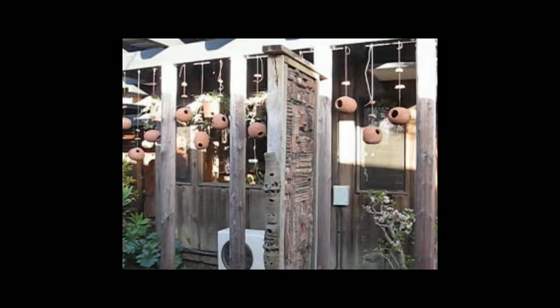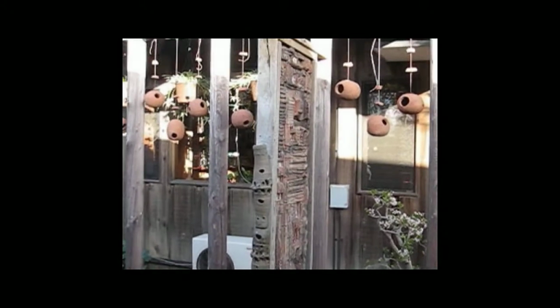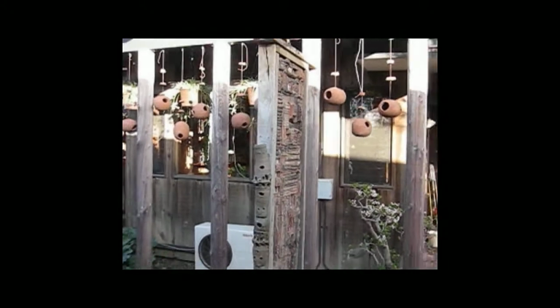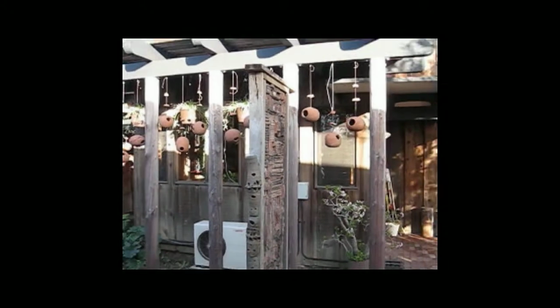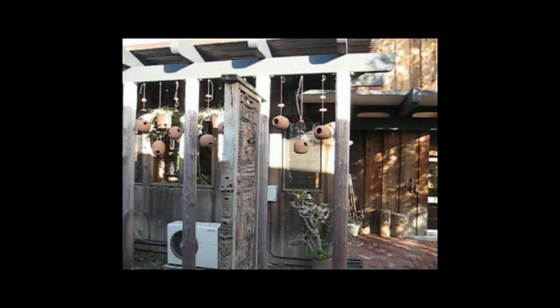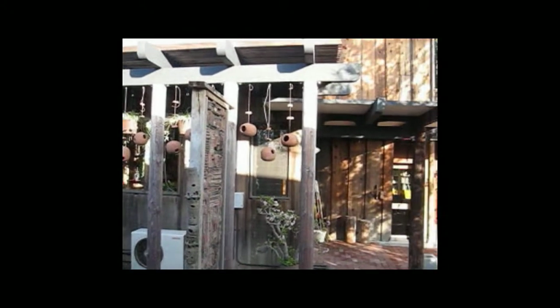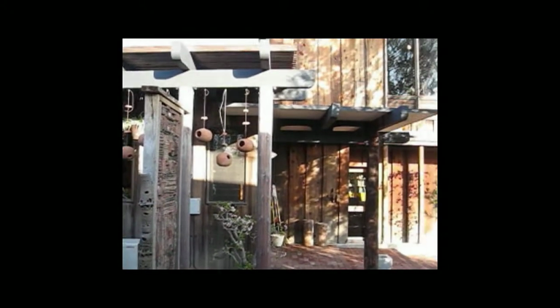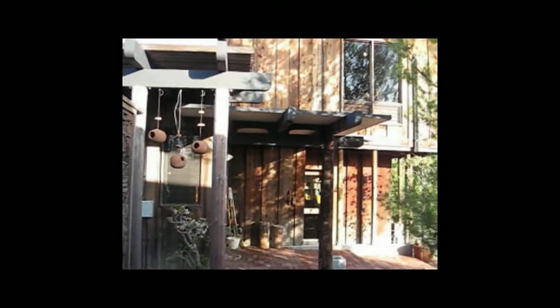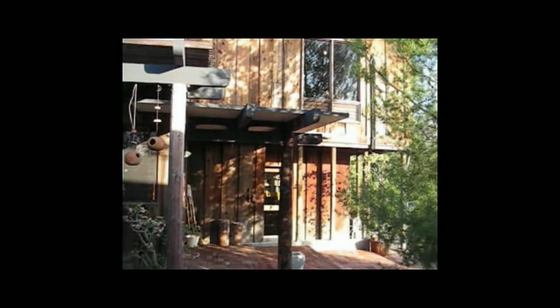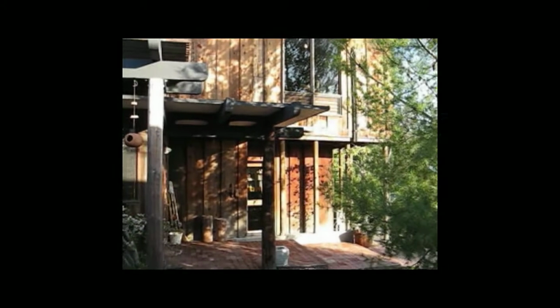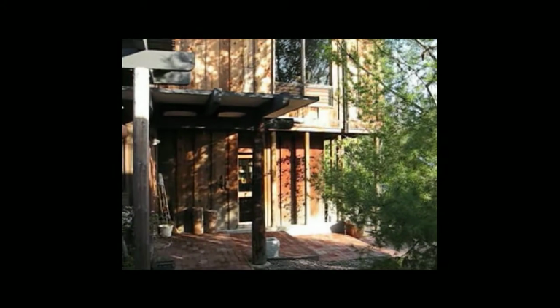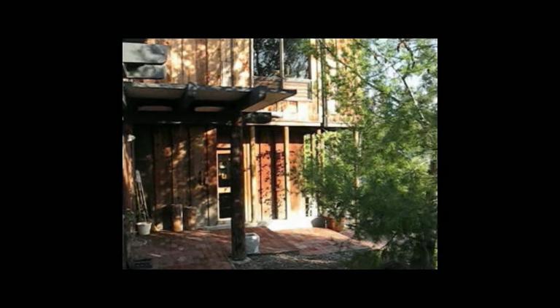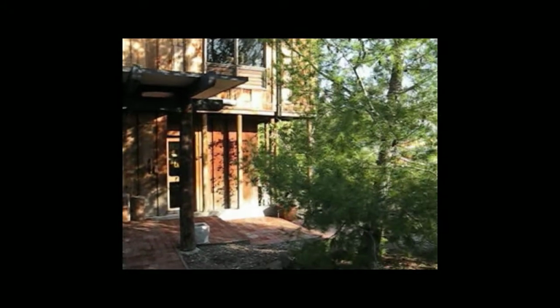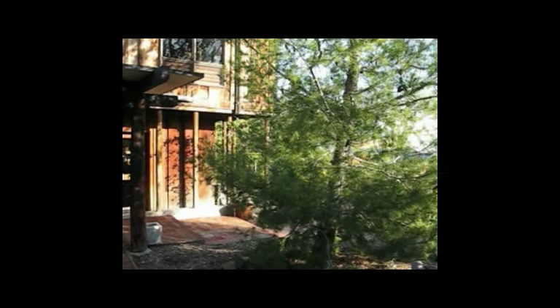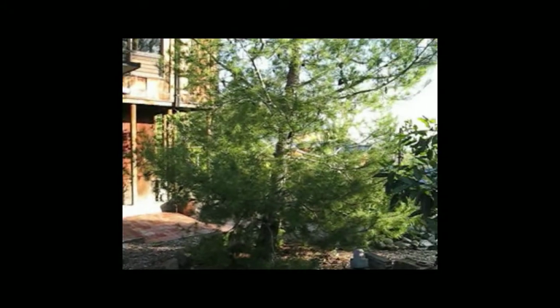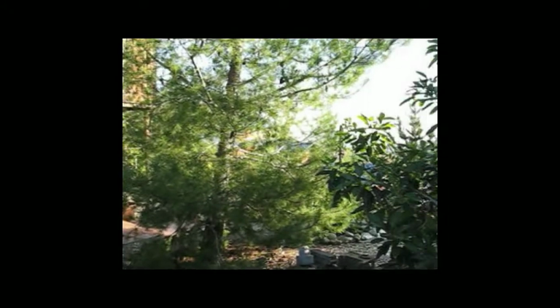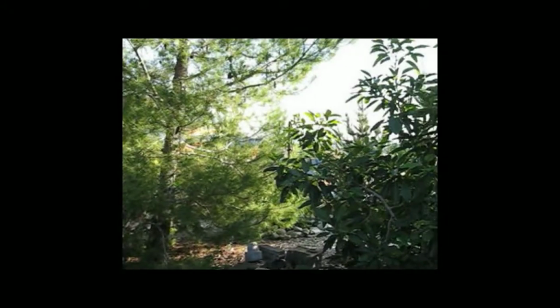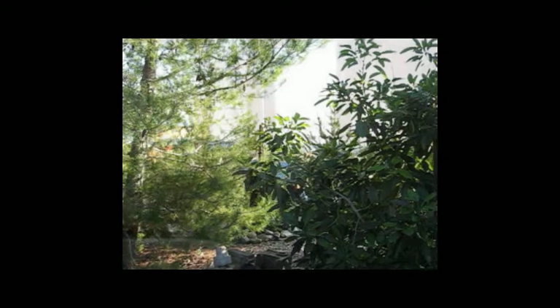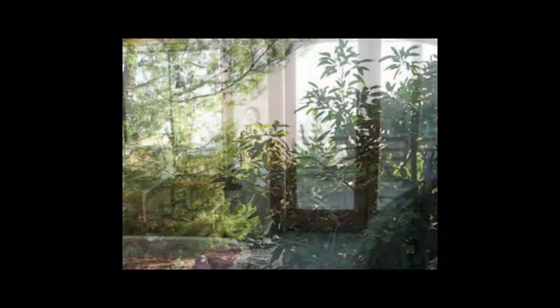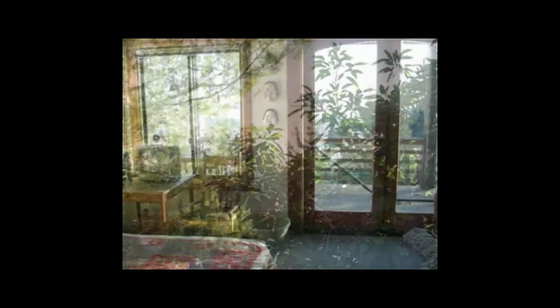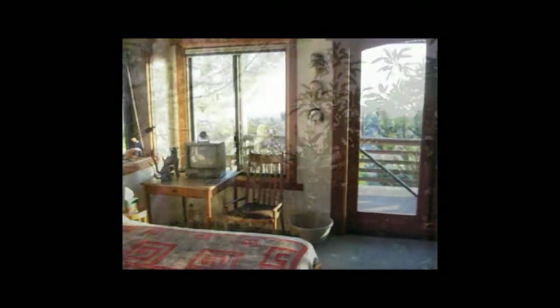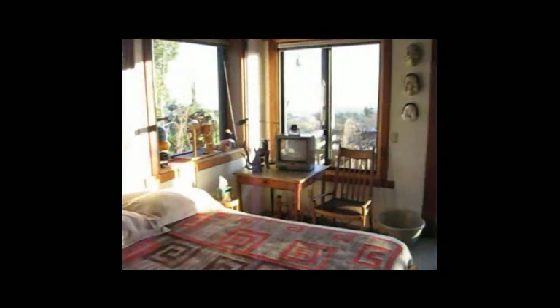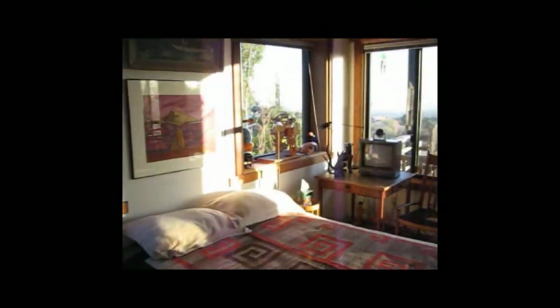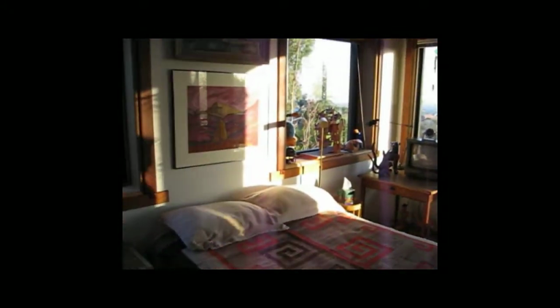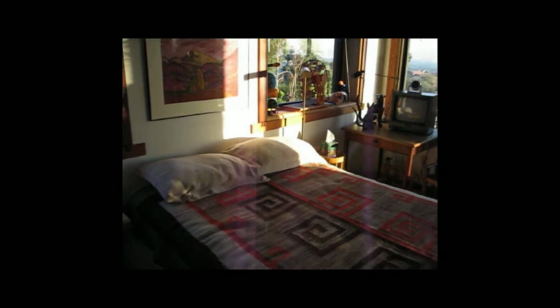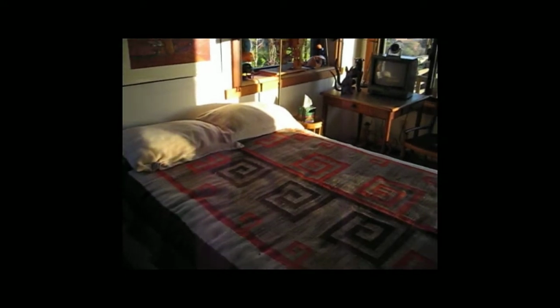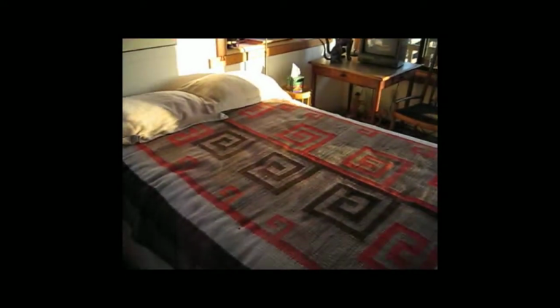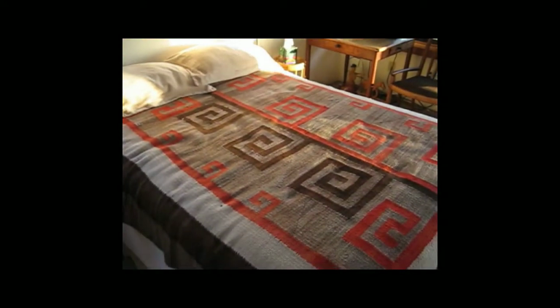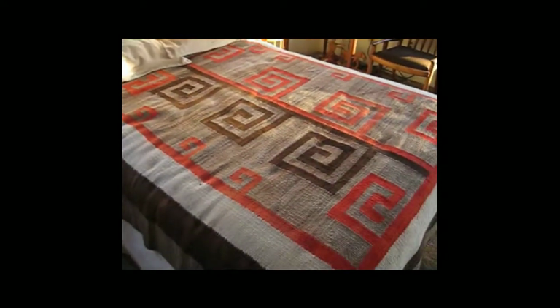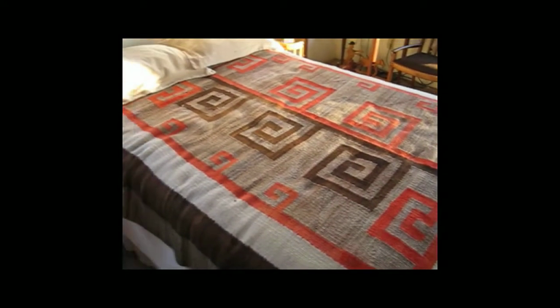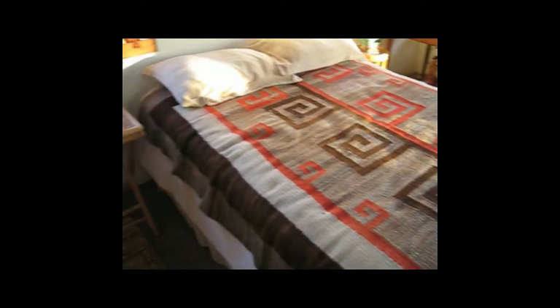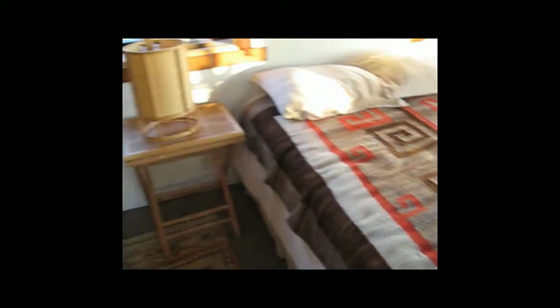He was very kind and very generous, and he gave us a tour of his warehouse where he kept the wood, and then he took us into his house, his living area.